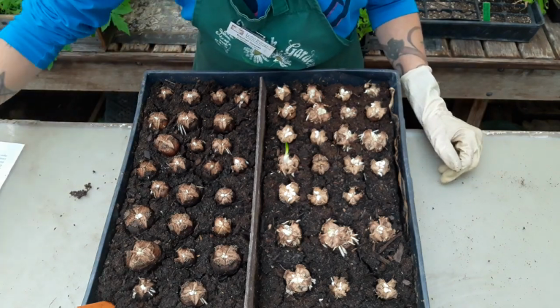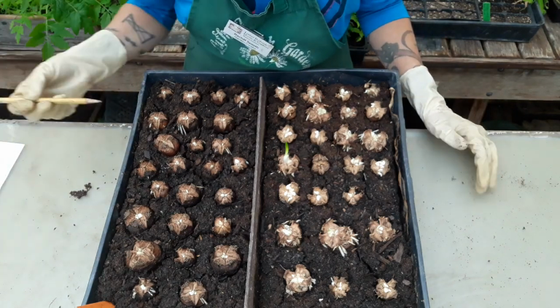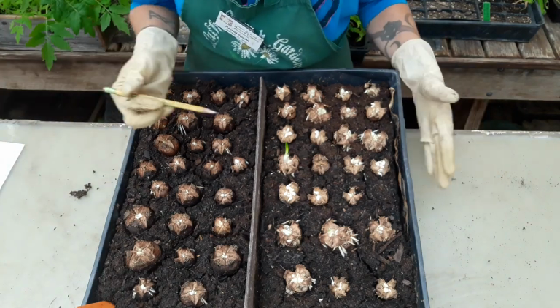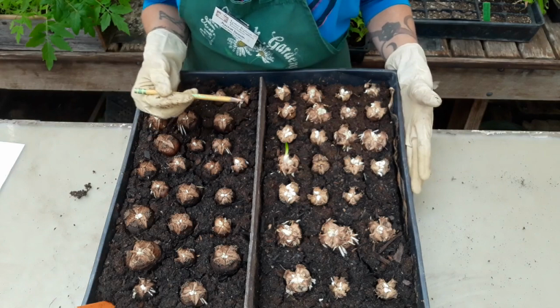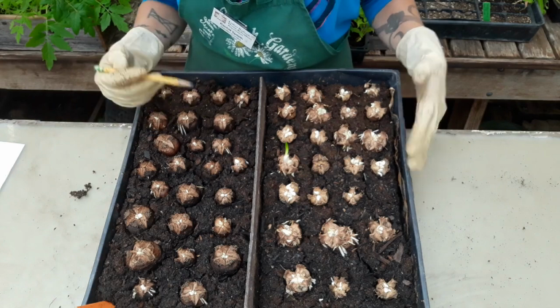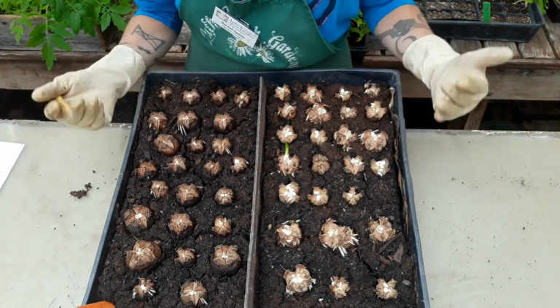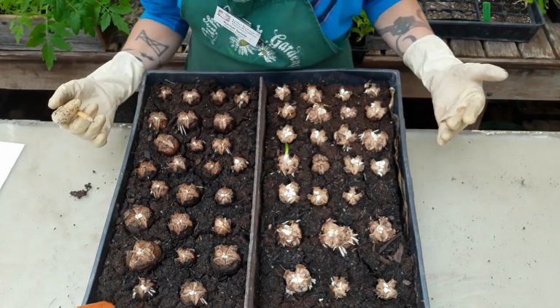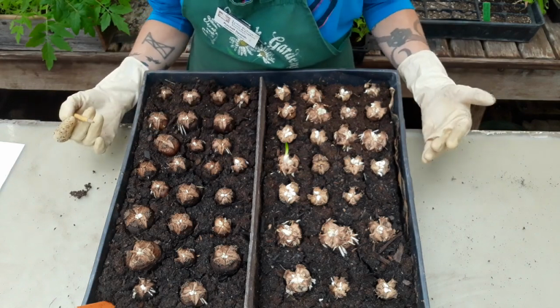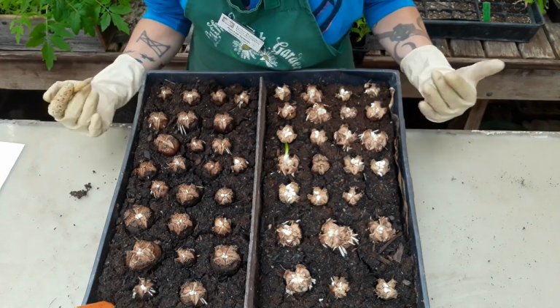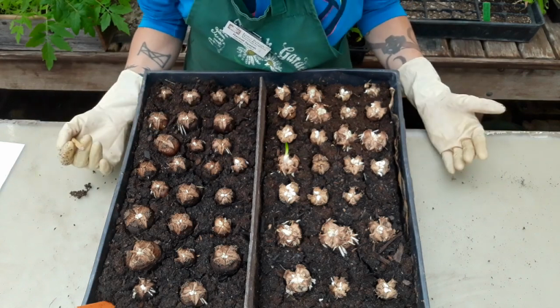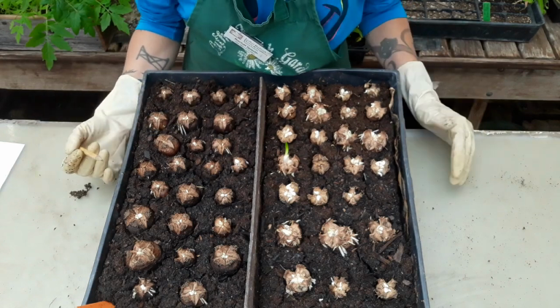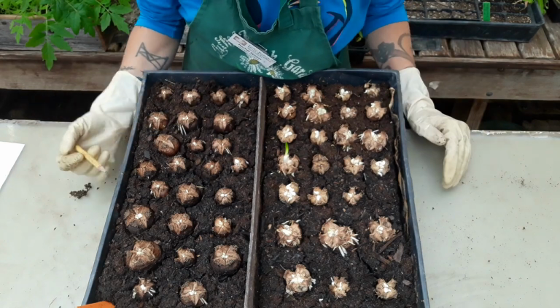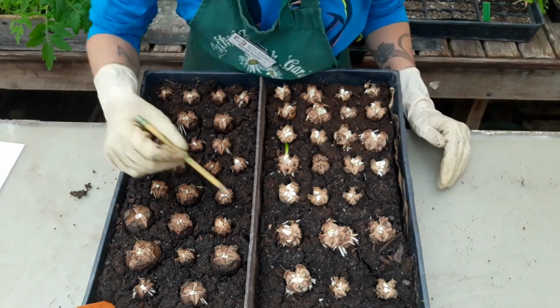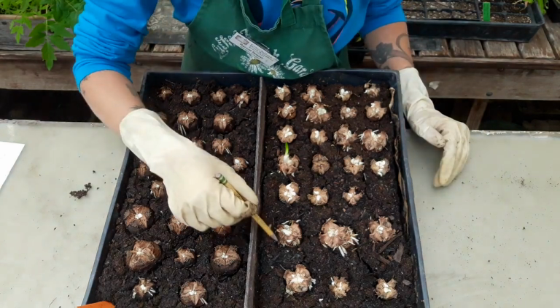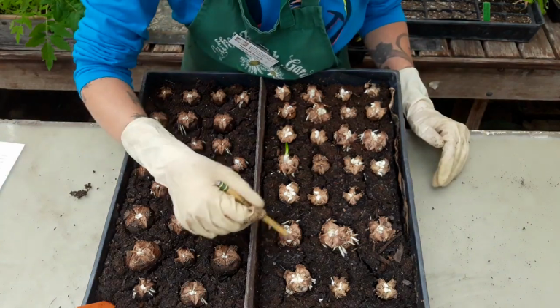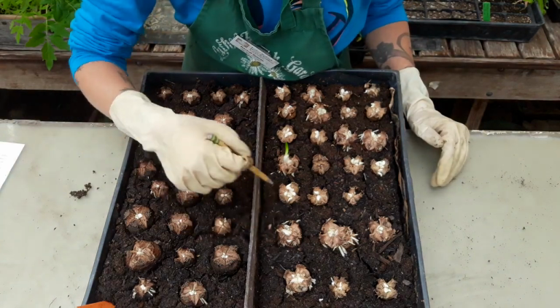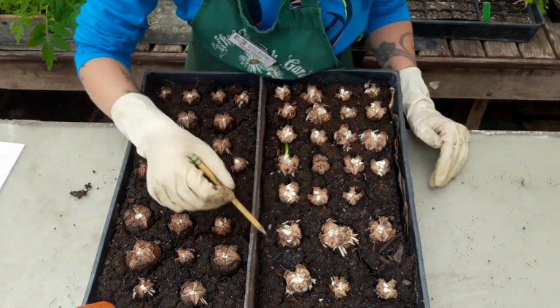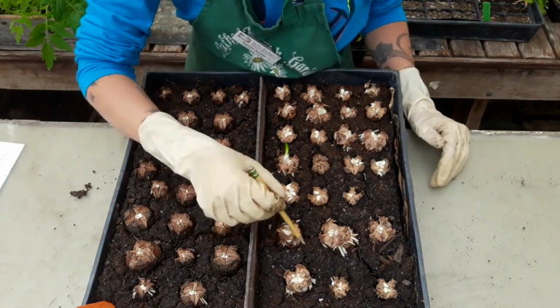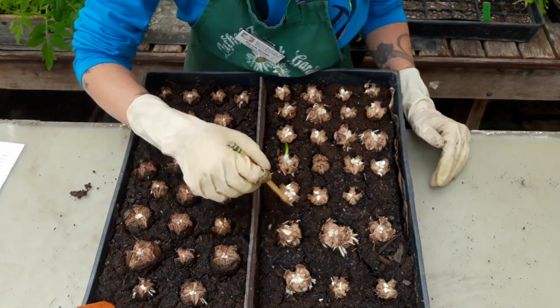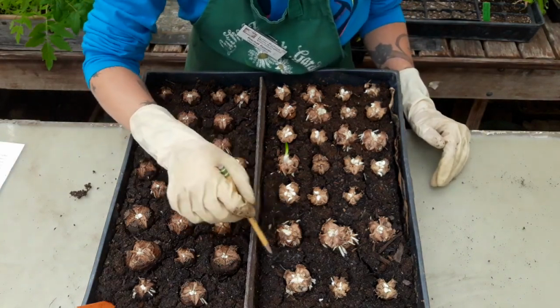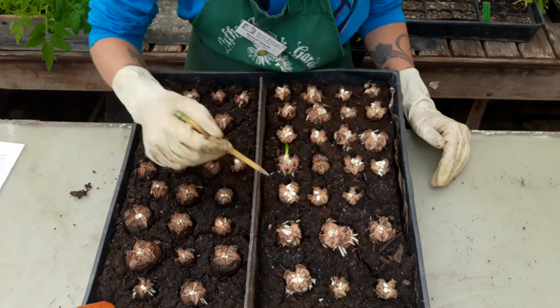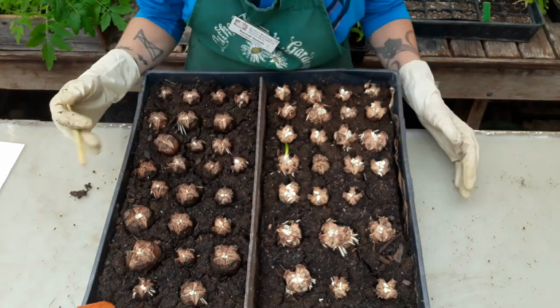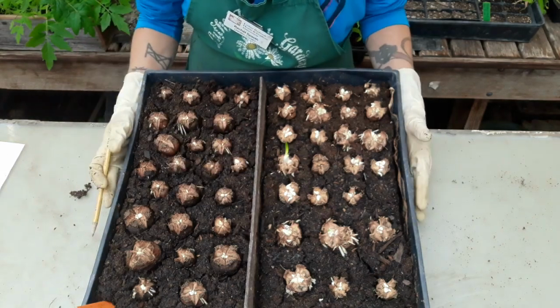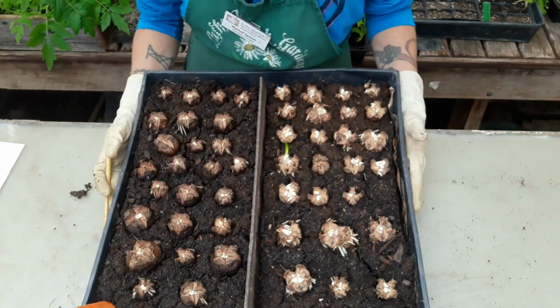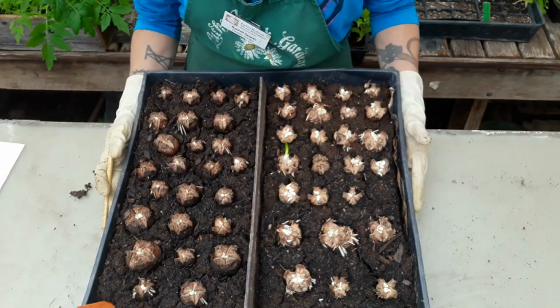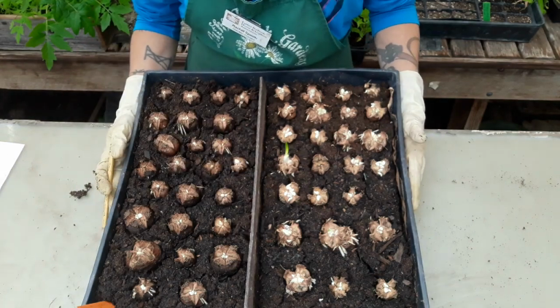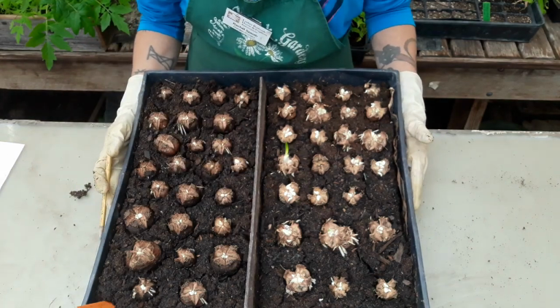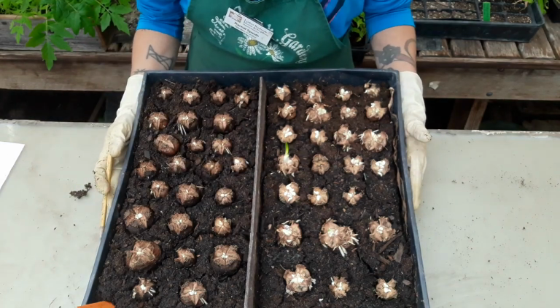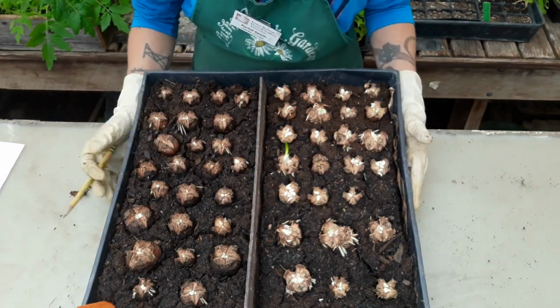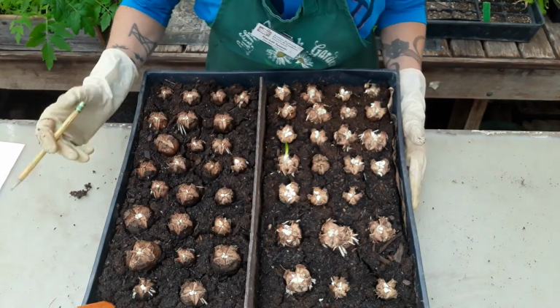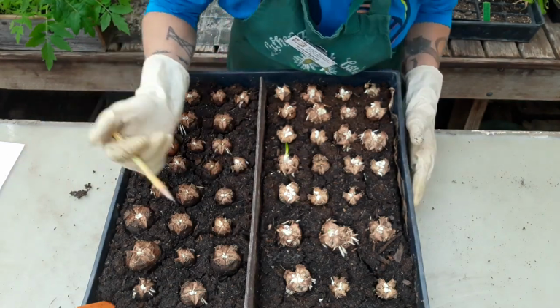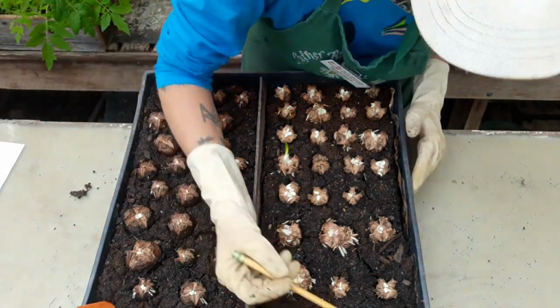So I'm going to go through — before I had just been giving you pictures of things to look at — now we're actually going to go through and count the number of bulbils that have formed.